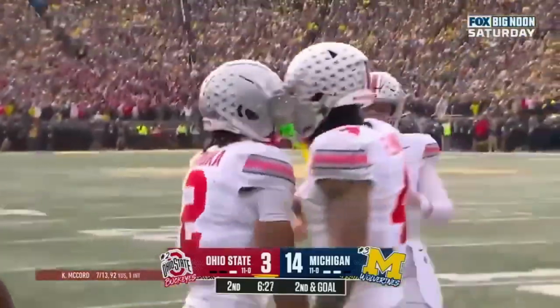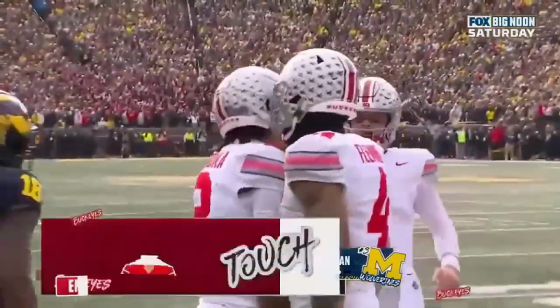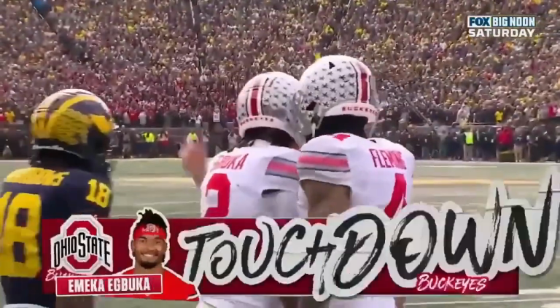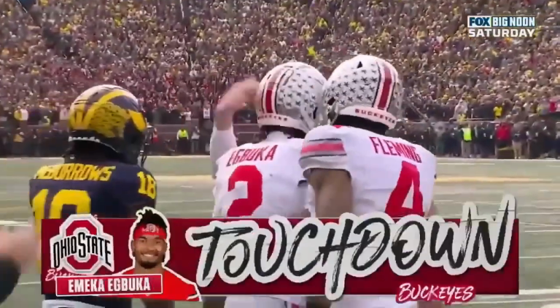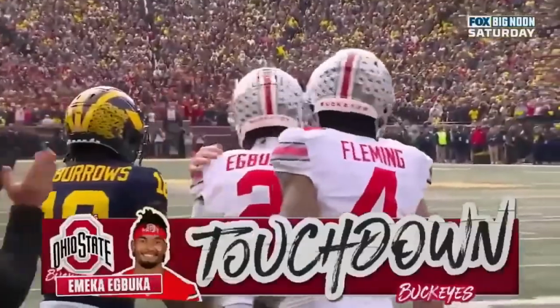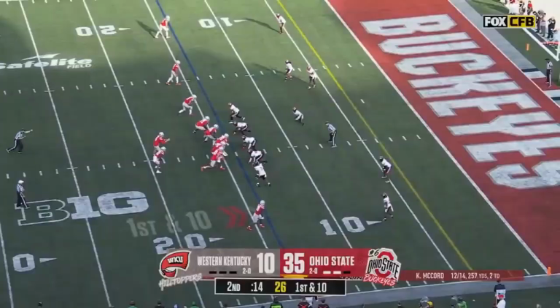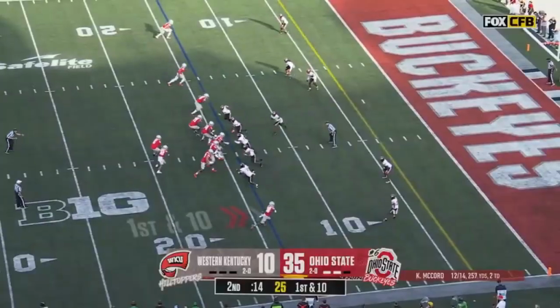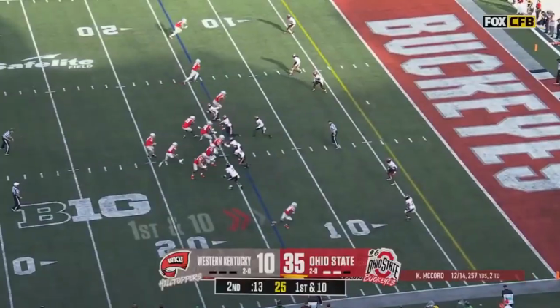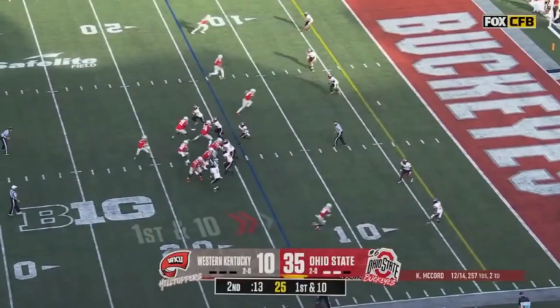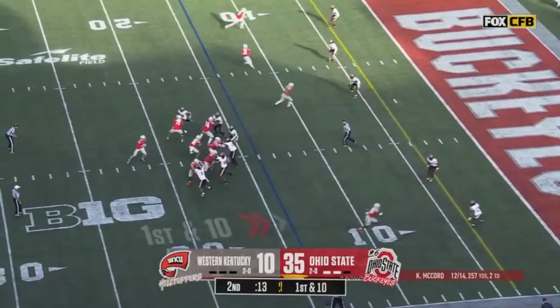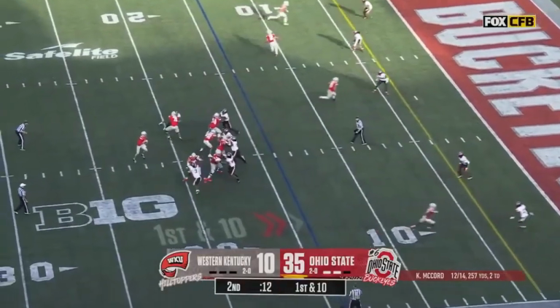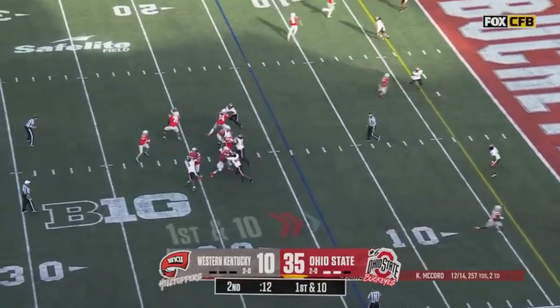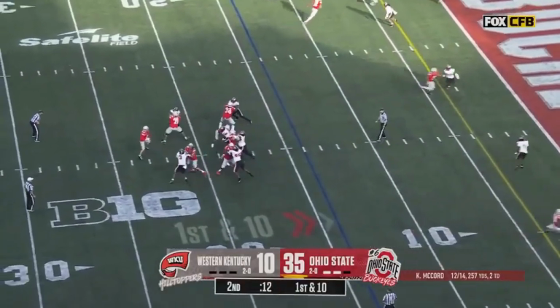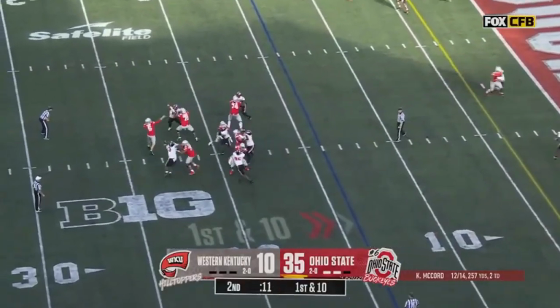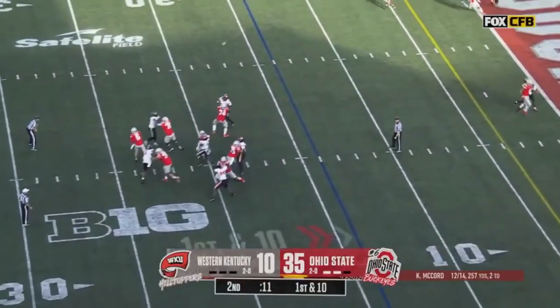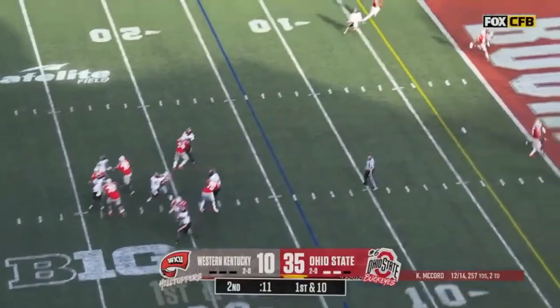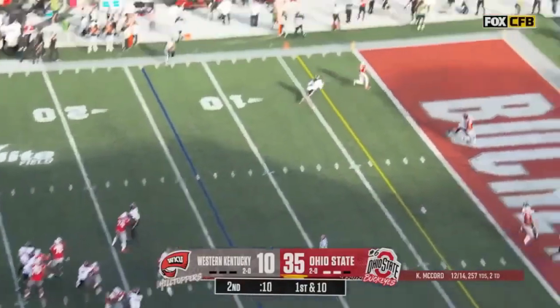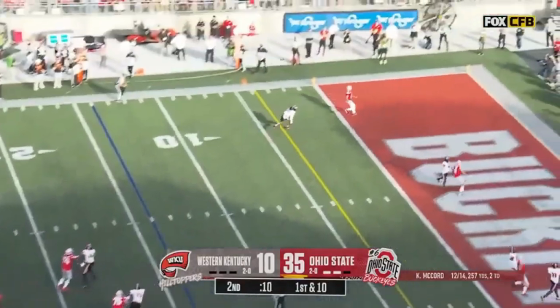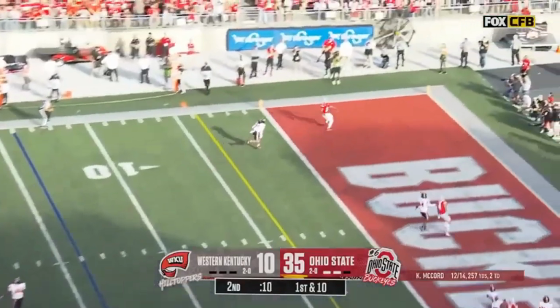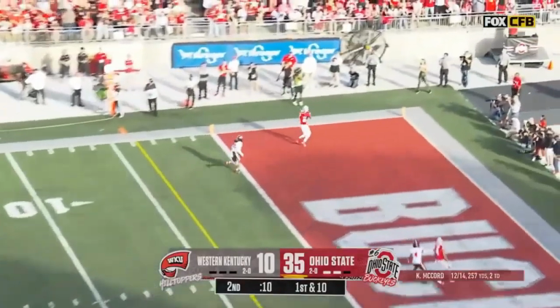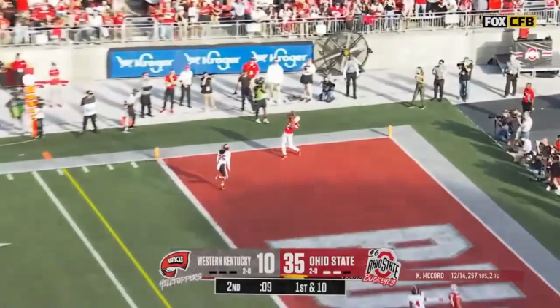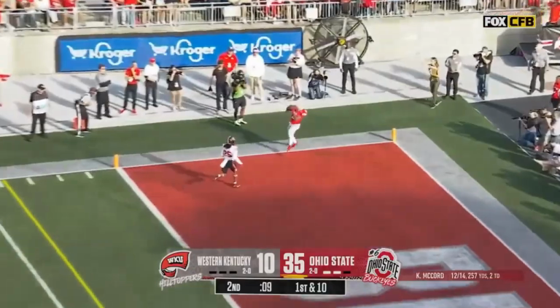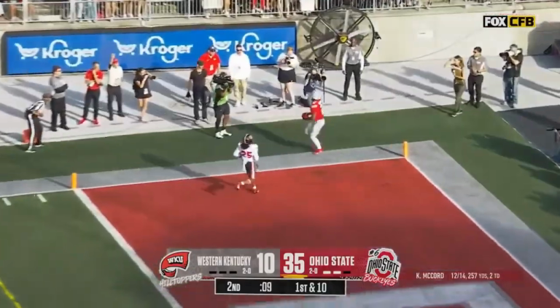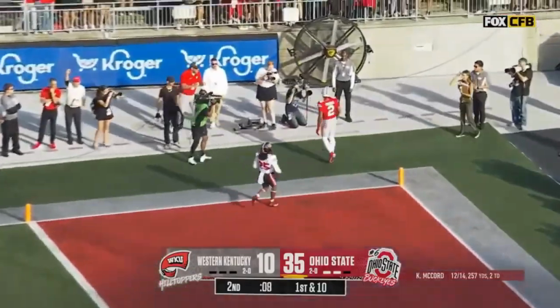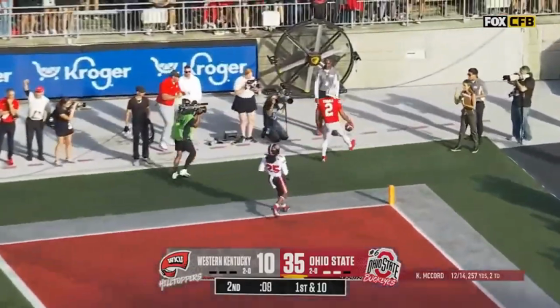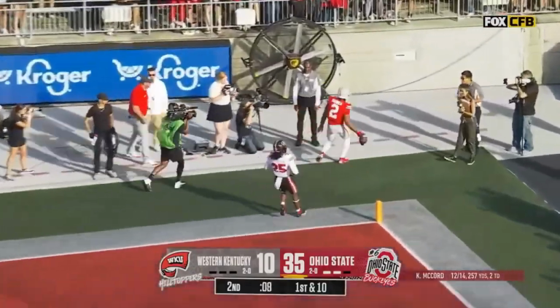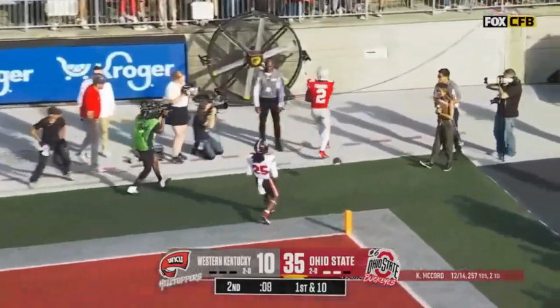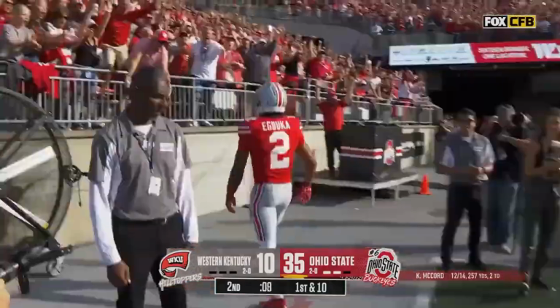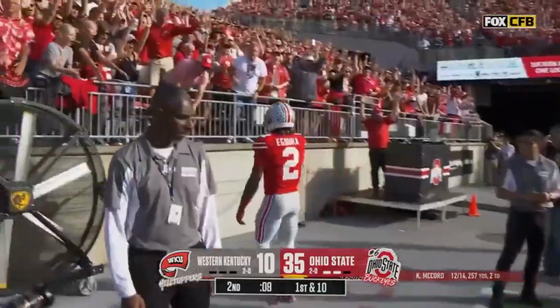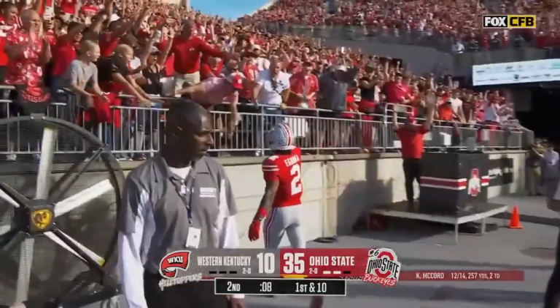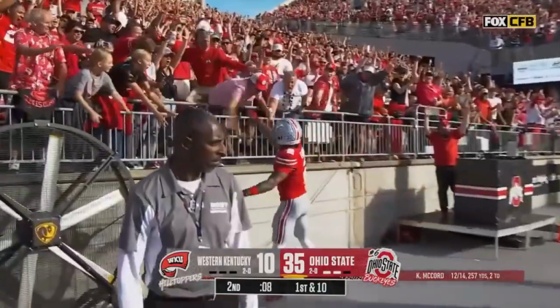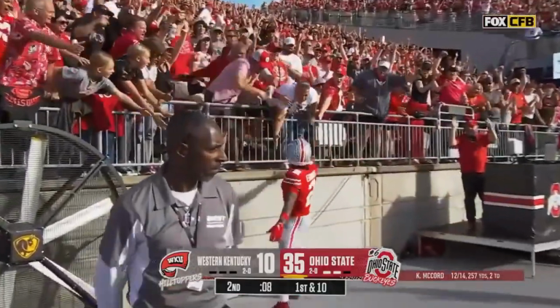Emeka Abuka! Right in the passing game, a basketball star in high school. McCord, end zone, right there, touchdown — the second for Abuka!